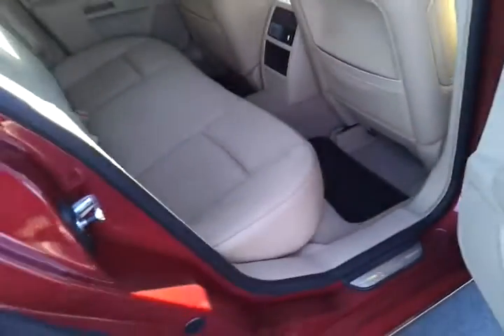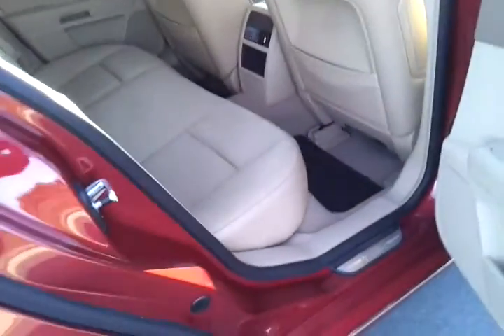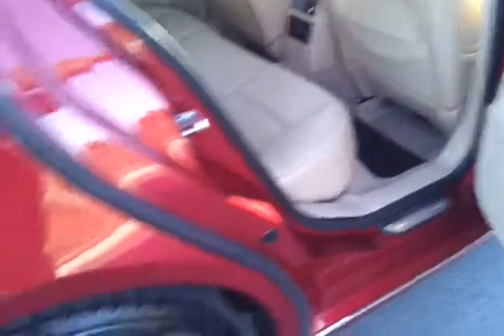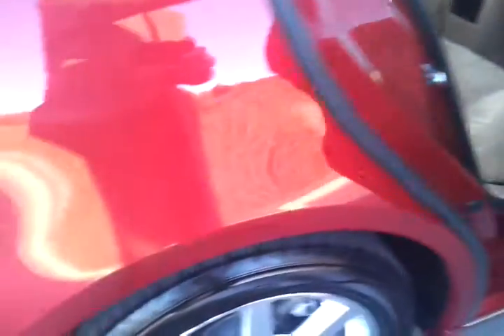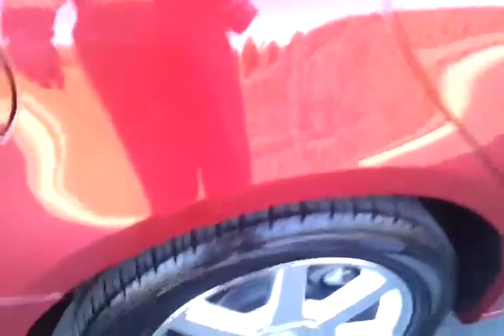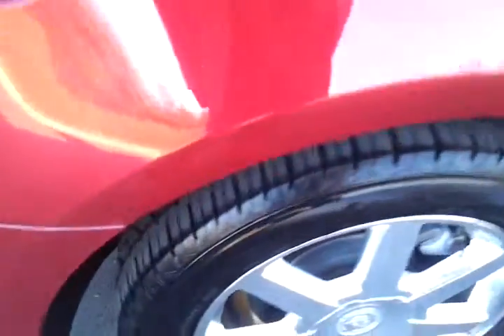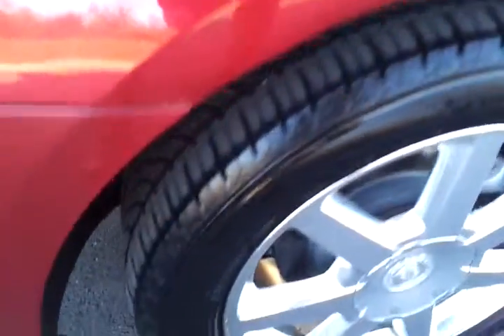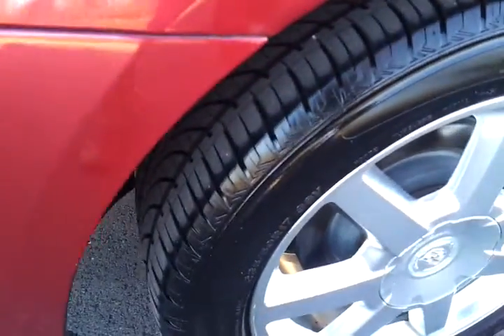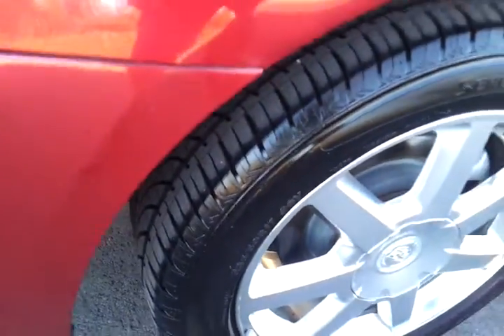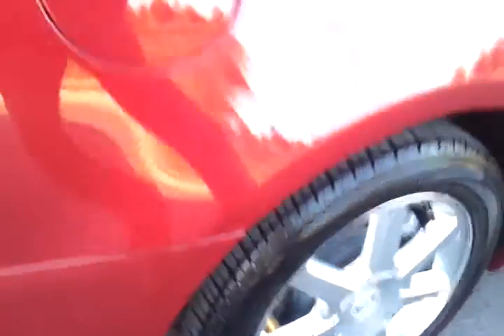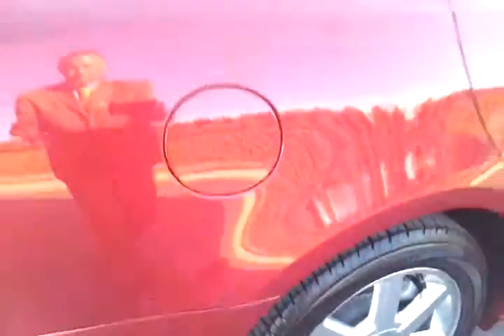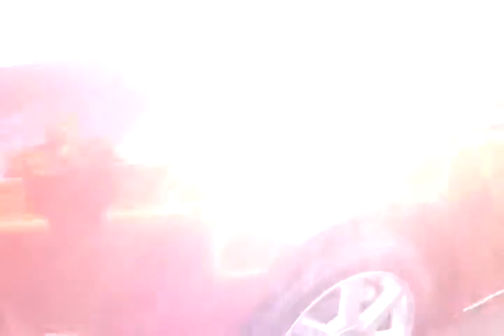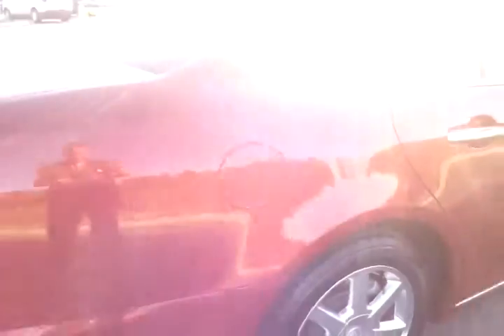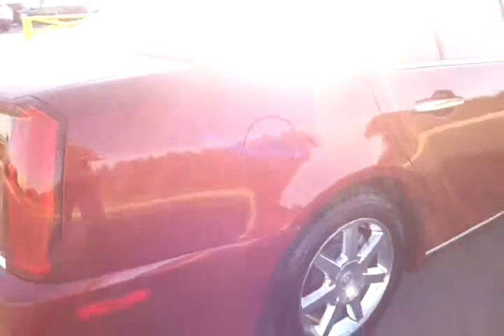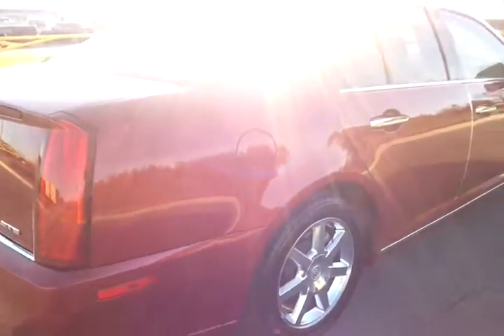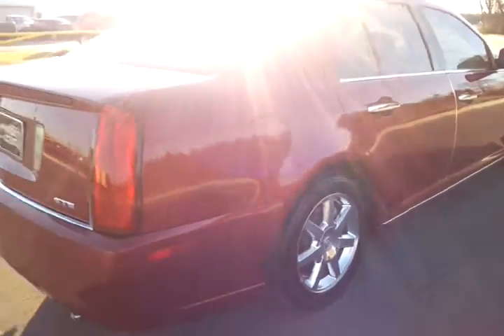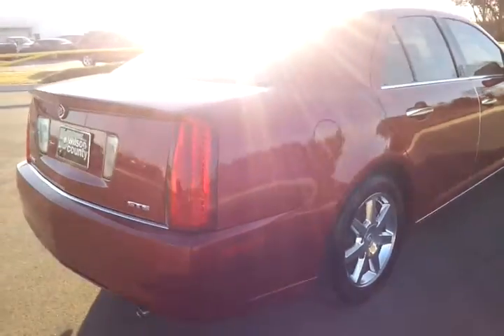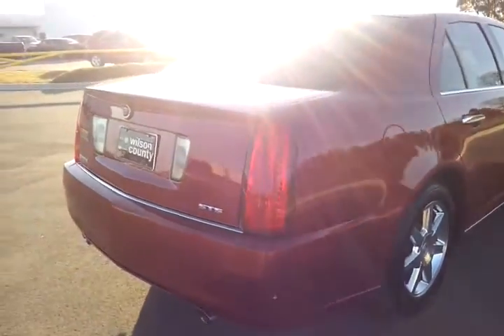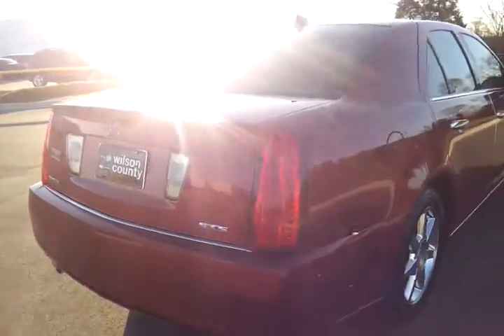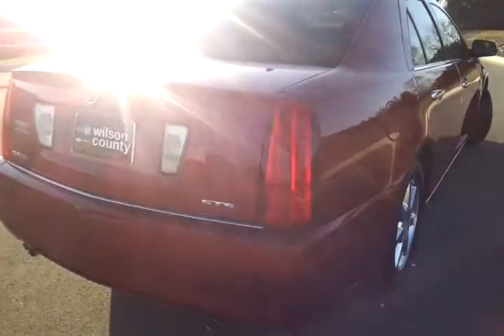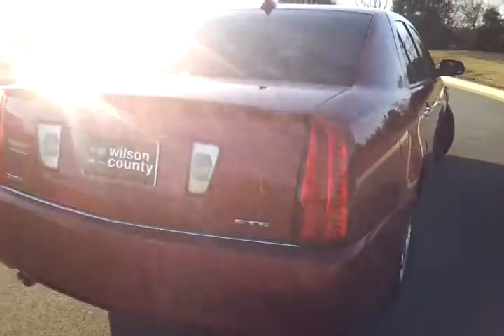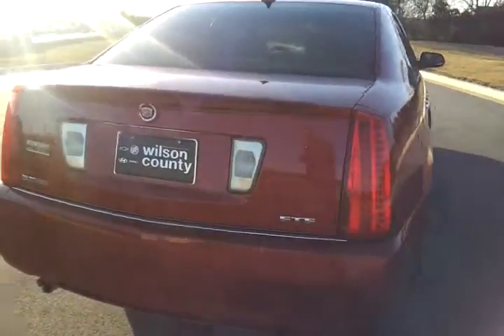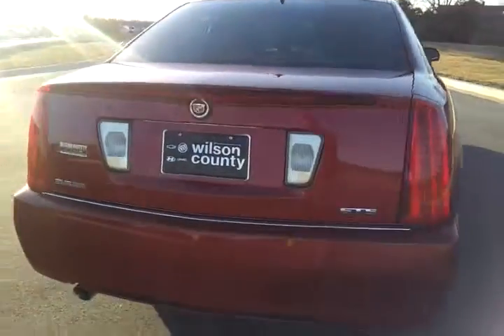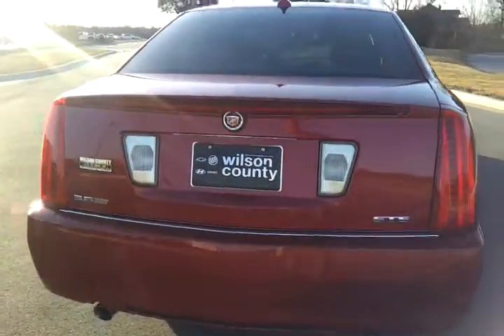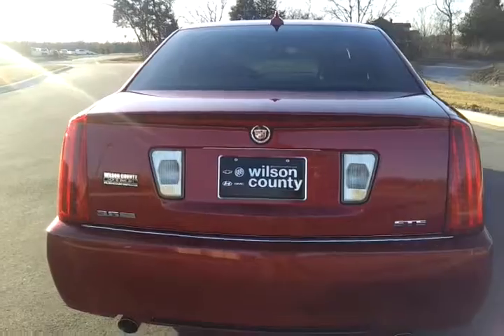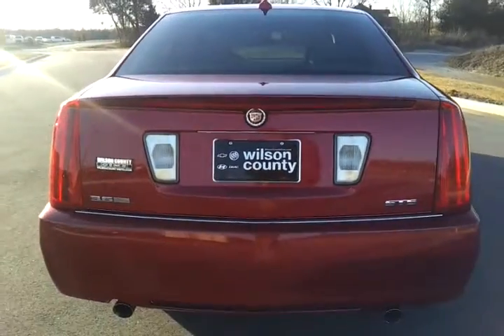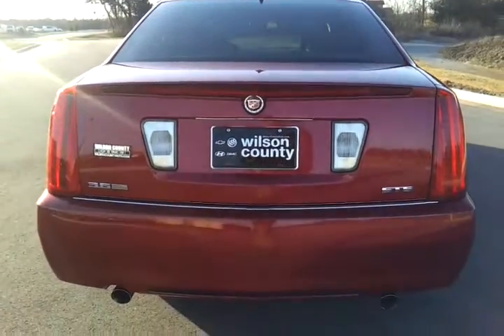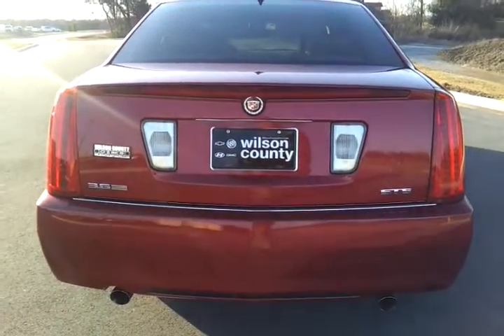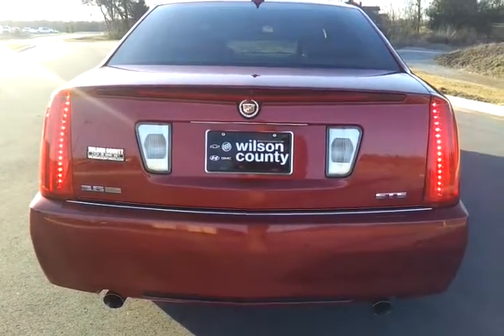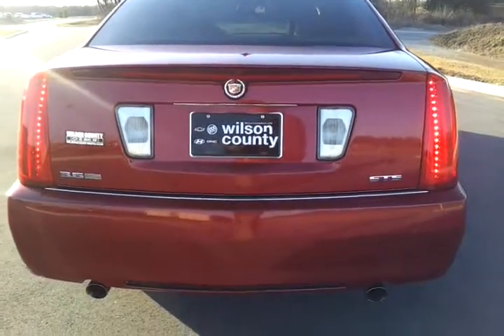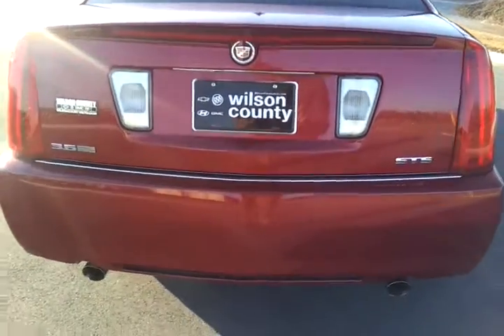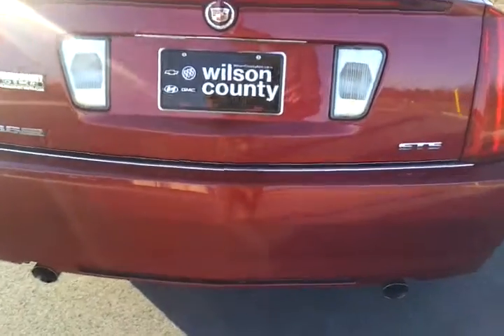If you'd like some pictures or a copy of the Carfax, you're welcome to check out our website at wilsoncountymotors.com. We do welcome business from just about anywhere. If you're interested in this vehicle, just give us a call at 615-715-7950.